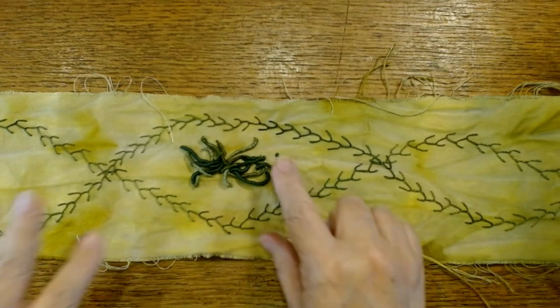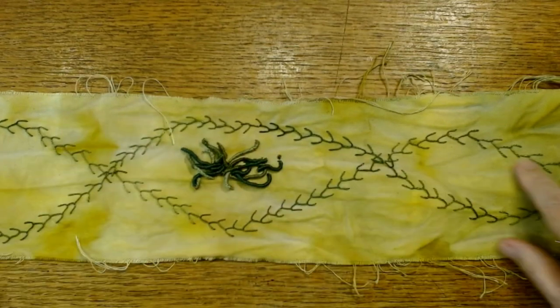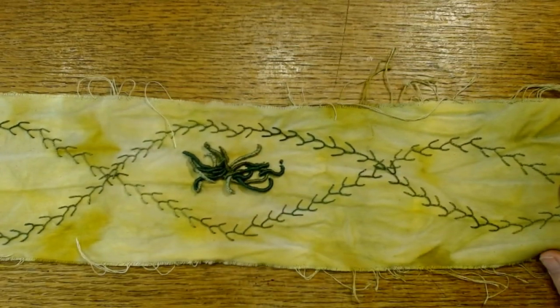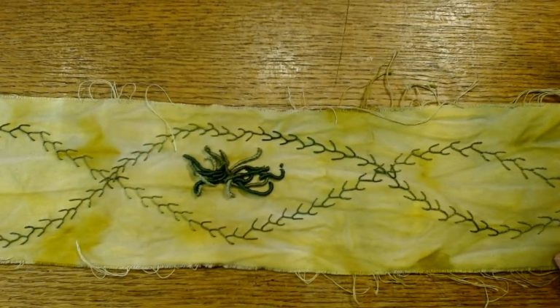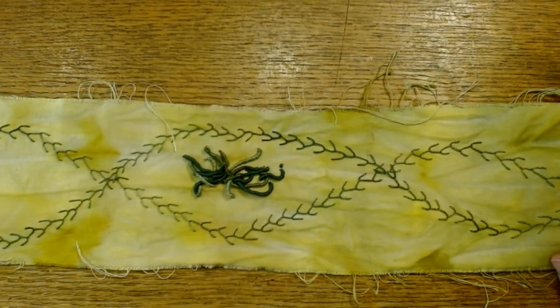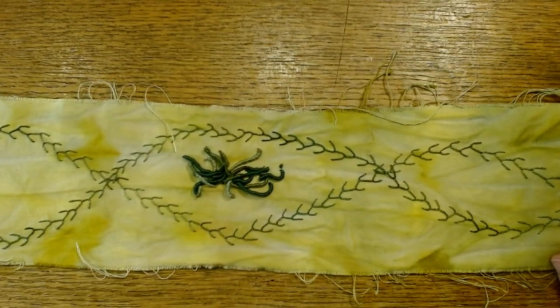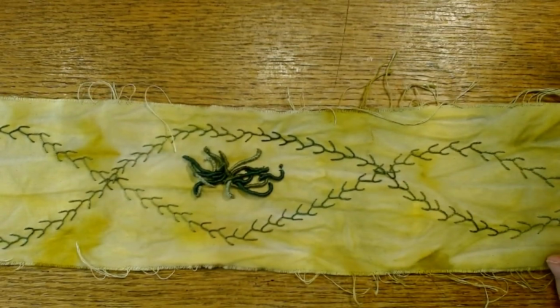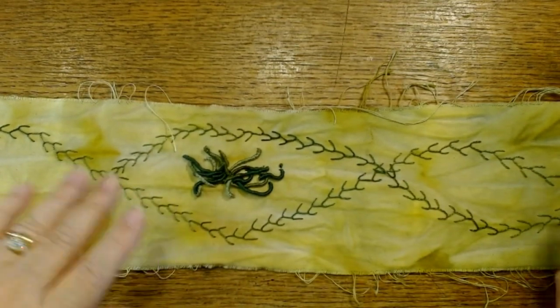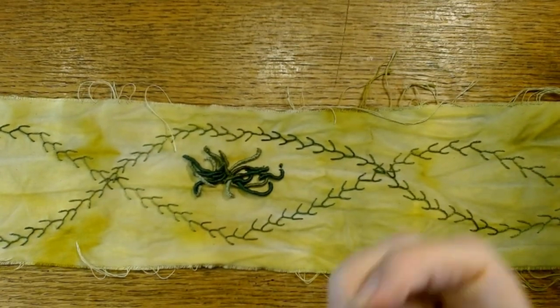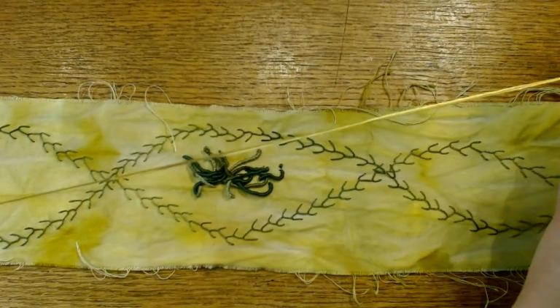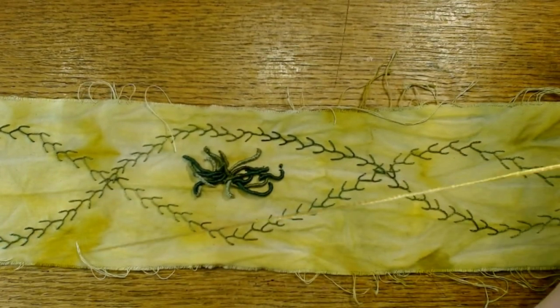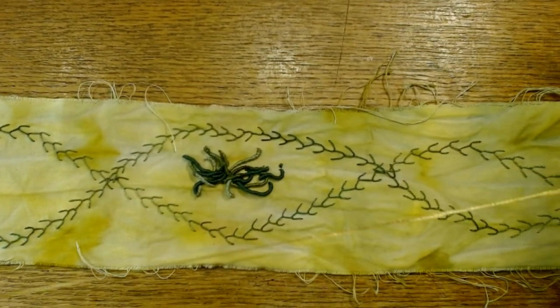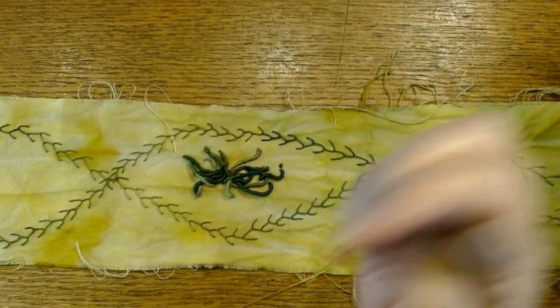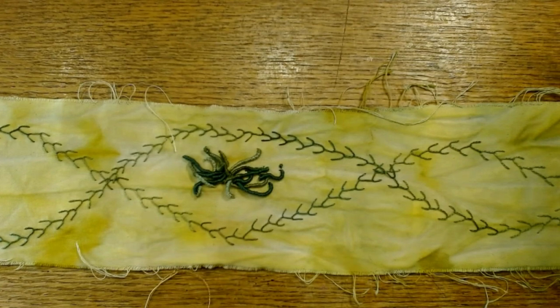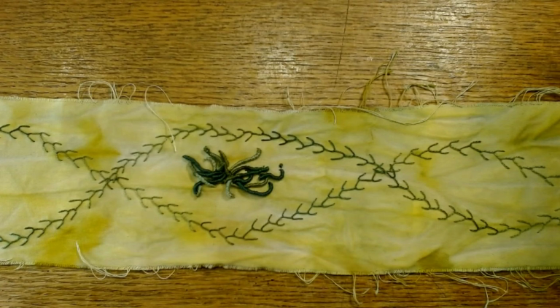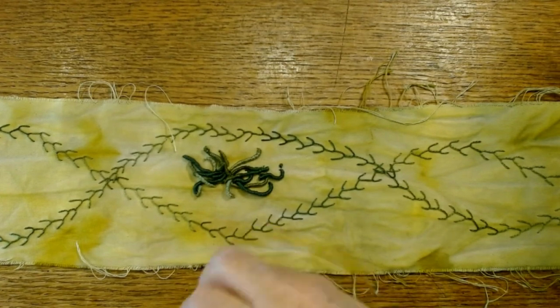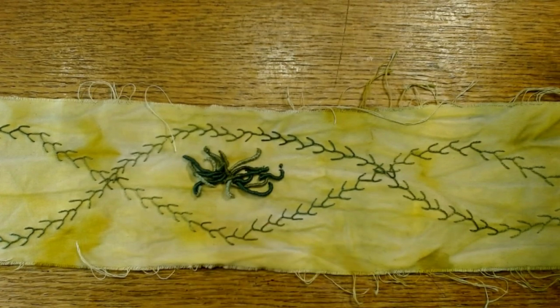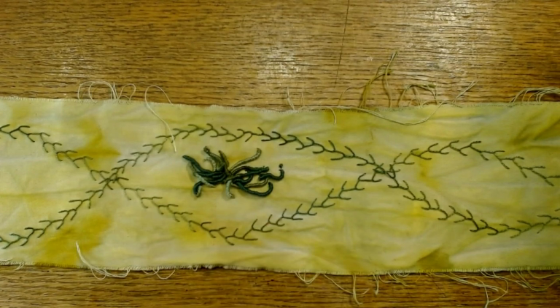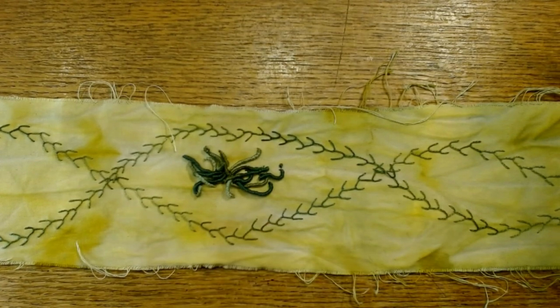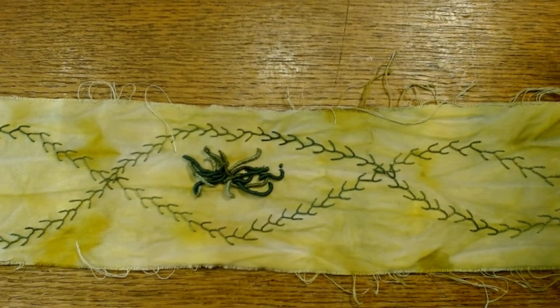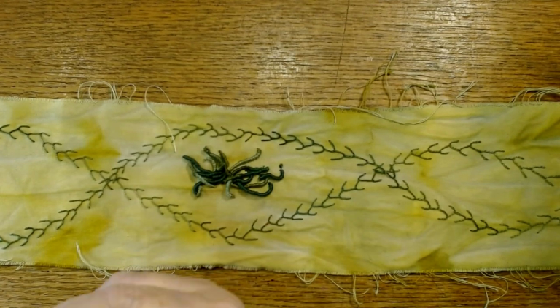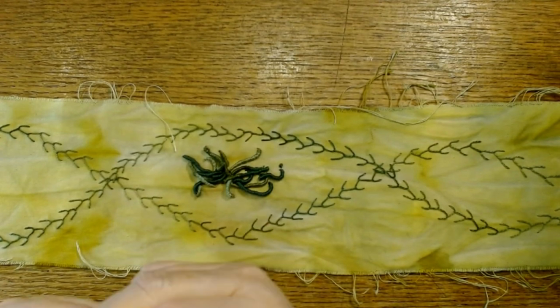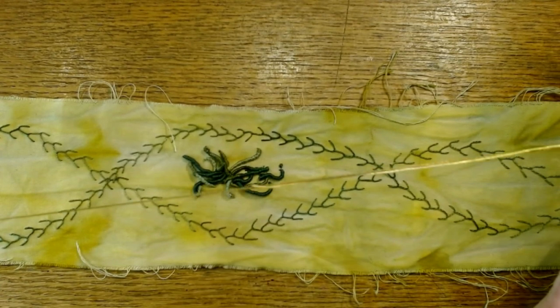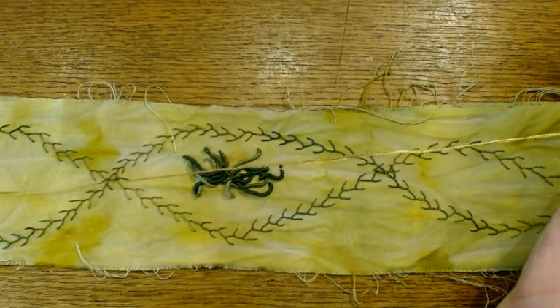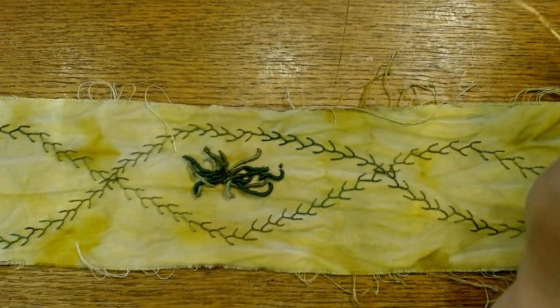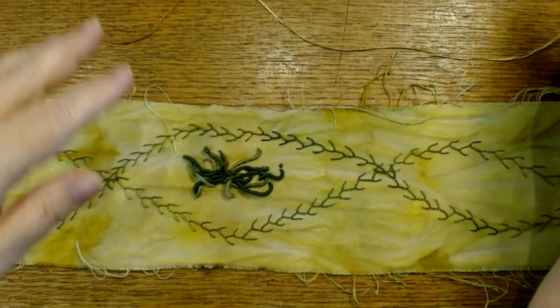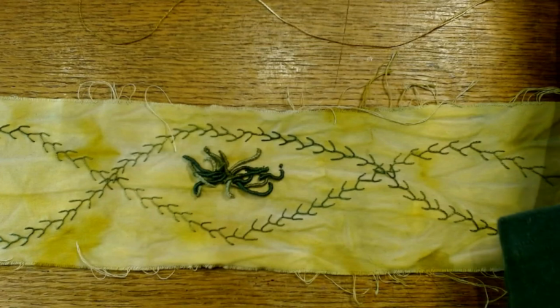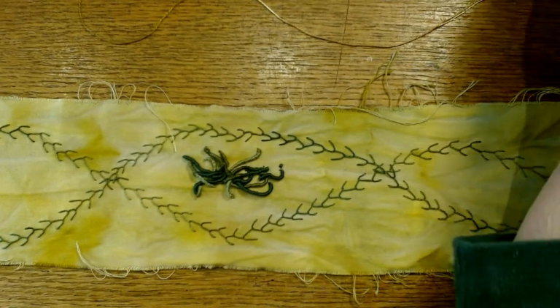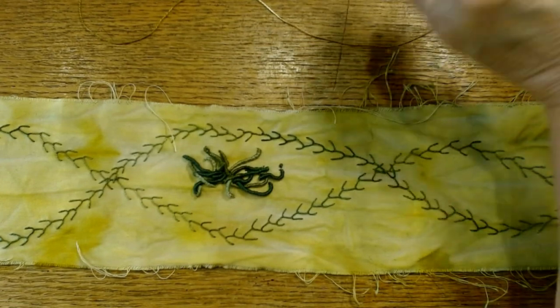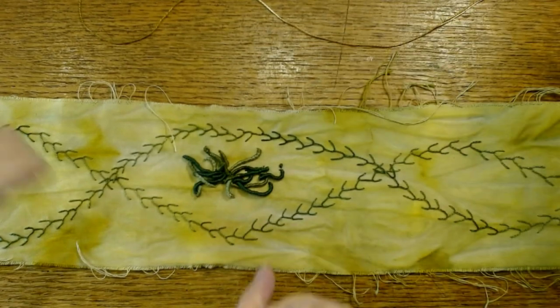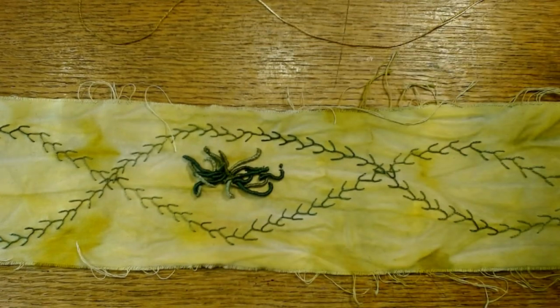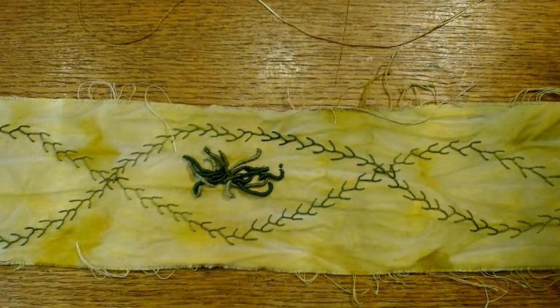So I'm working on this piece today and I thought why not just thread a couple needles and turn the camera on and chat for a little bit. Really it's just two needles — one for some colonial knots and one for bullion knots.